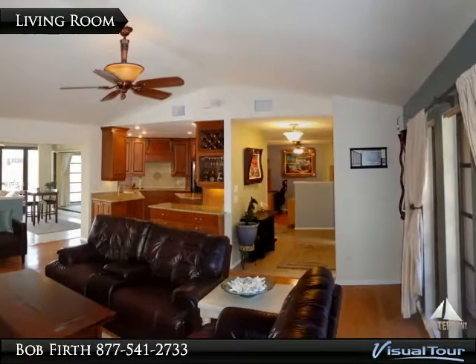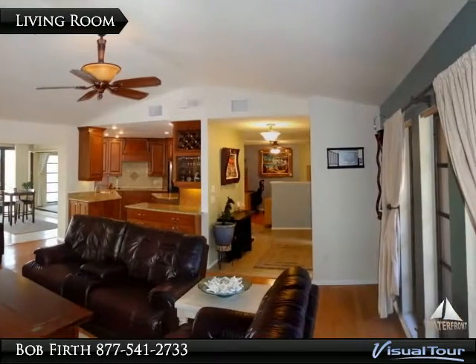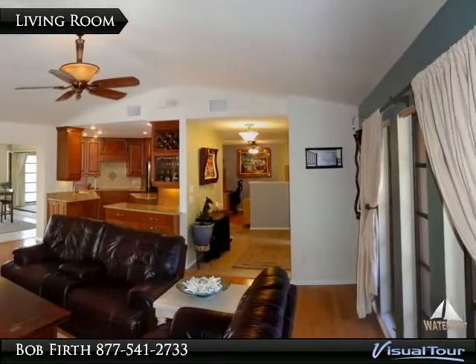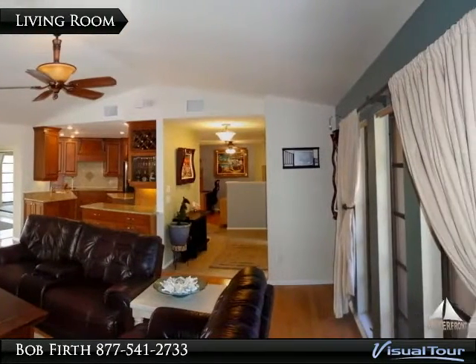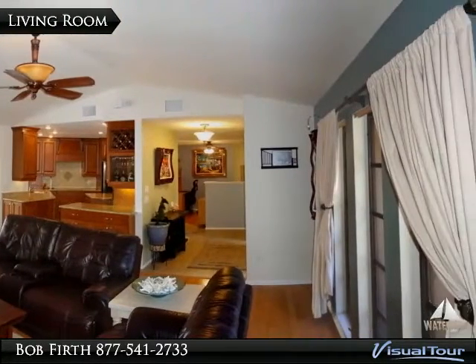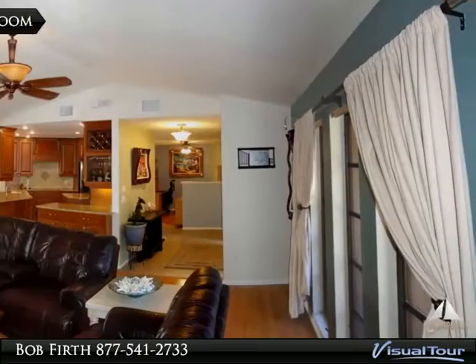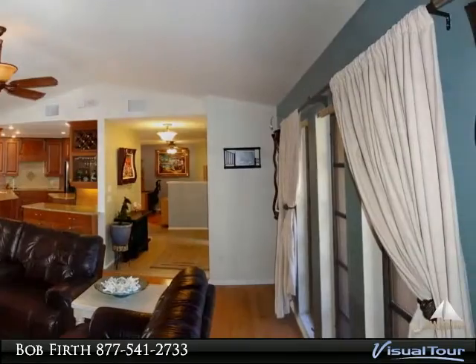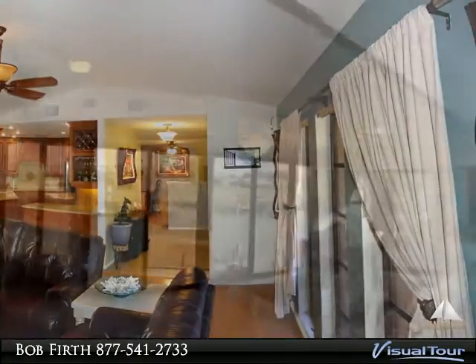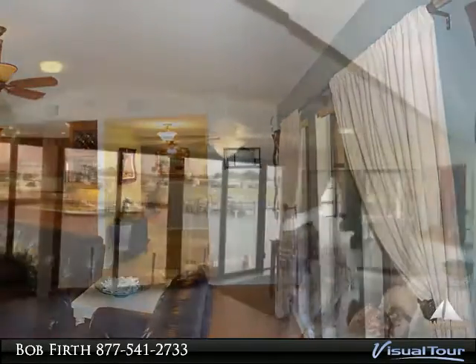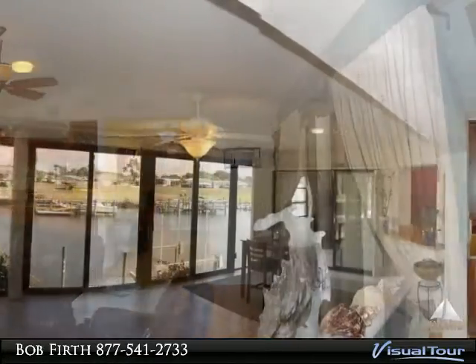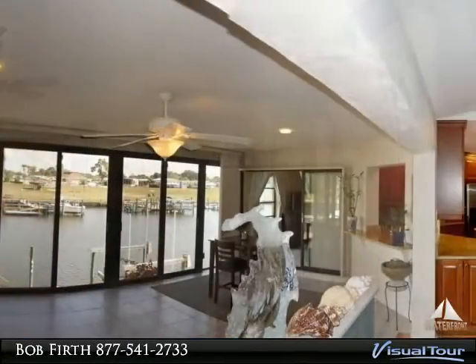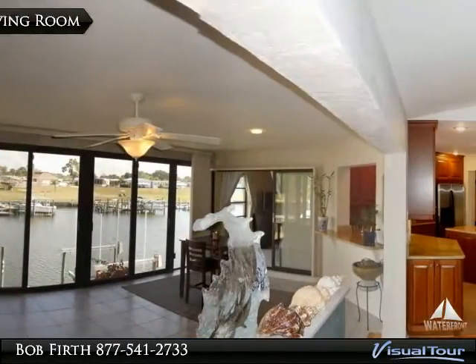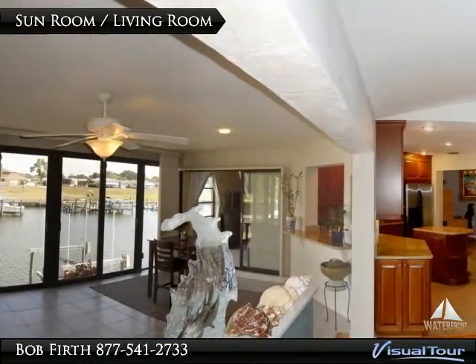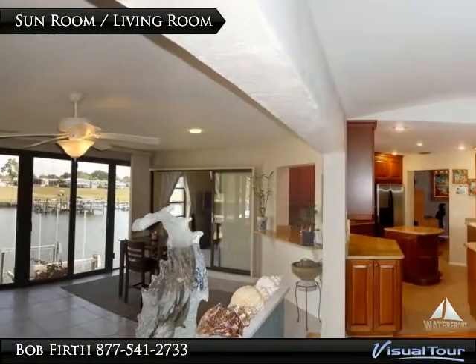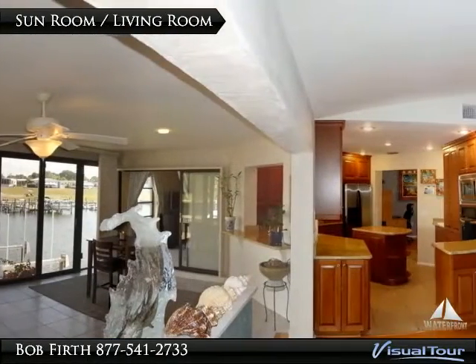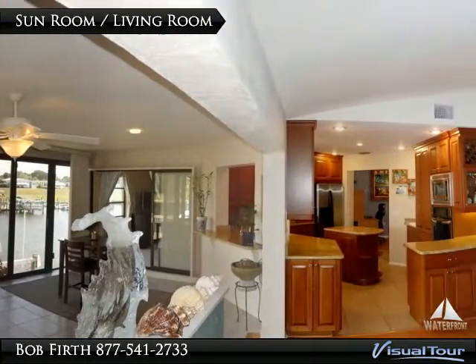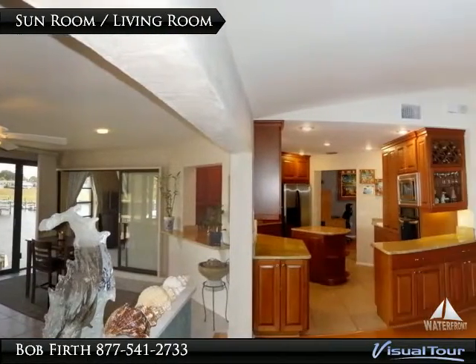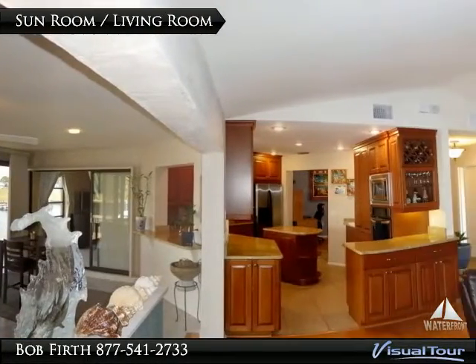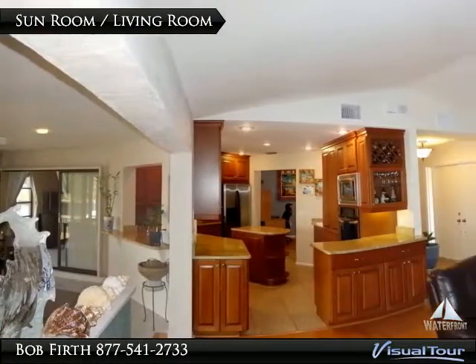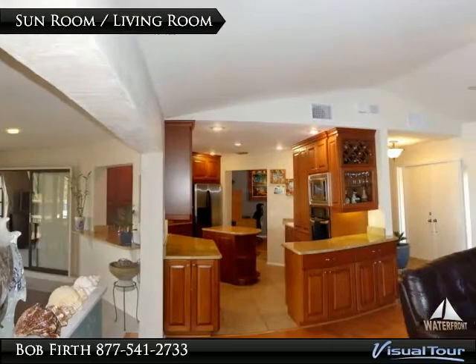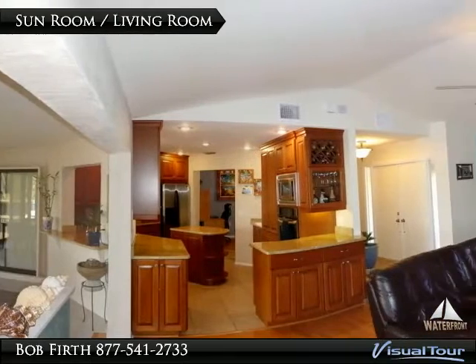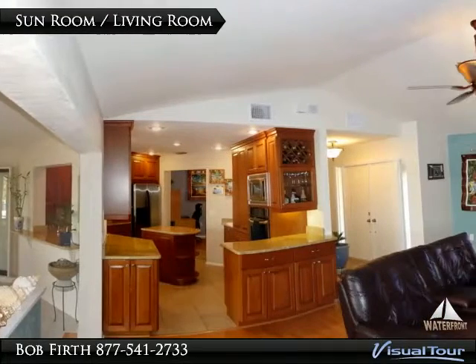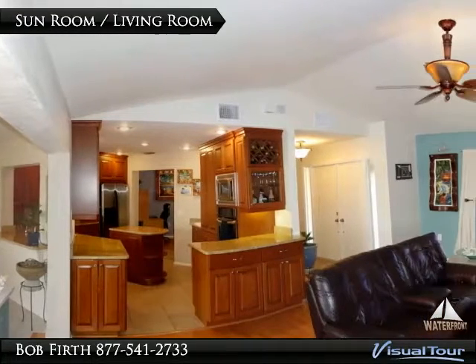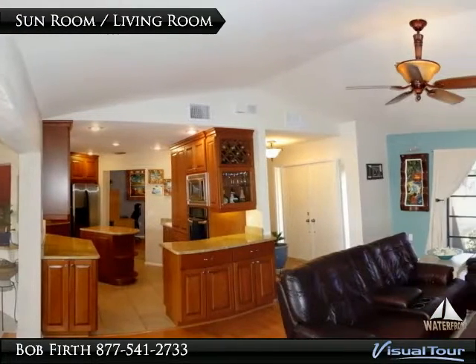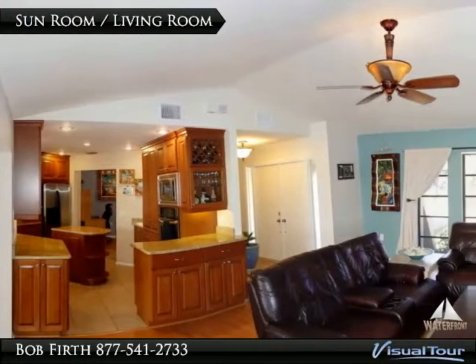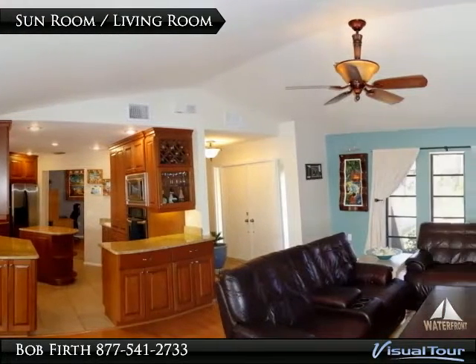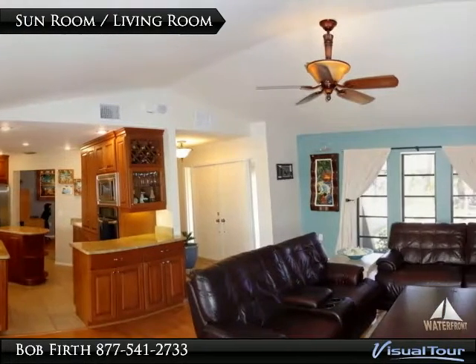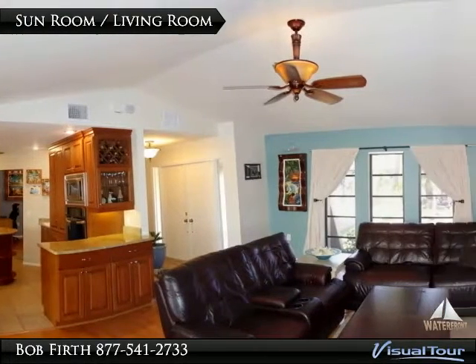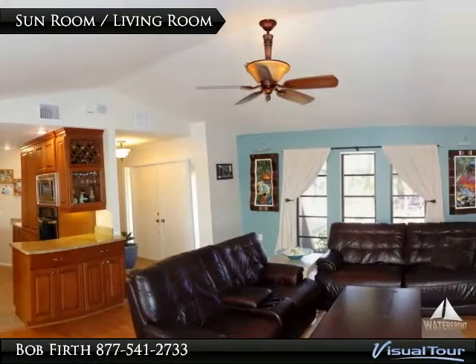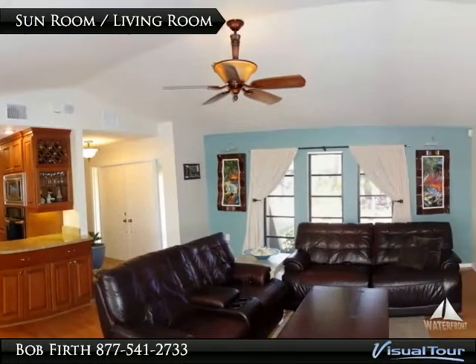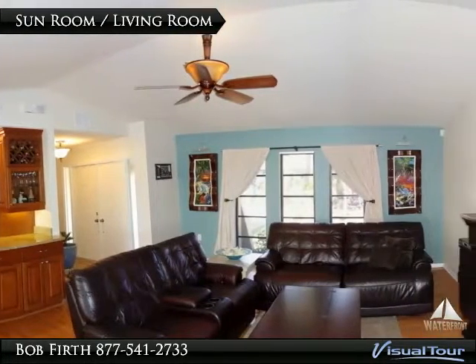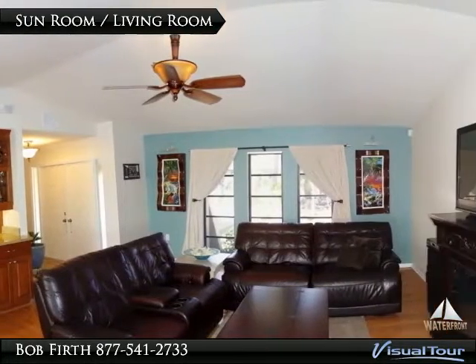Walking into the living room, you have fantastic views of the canal. The living room has hardwood floors, vaulted ceilings, and a designer ceiling fan. The living room opens up to the large sunroom that overlooks the dock and the wide views of the canal, giving you access to the Intracoastal Waterway.